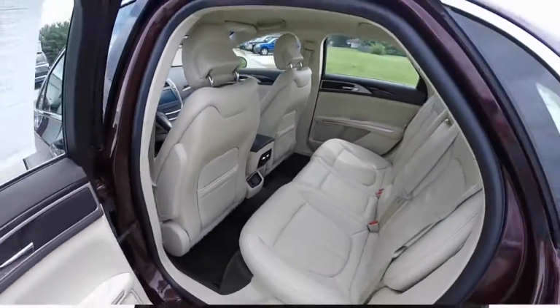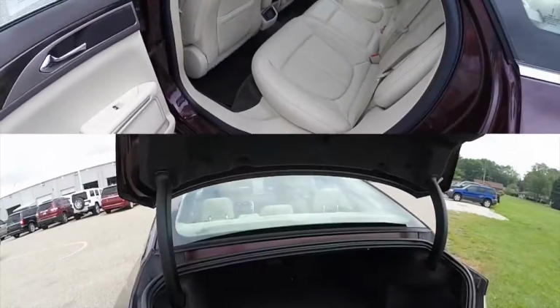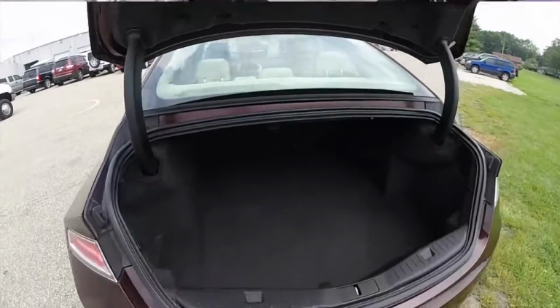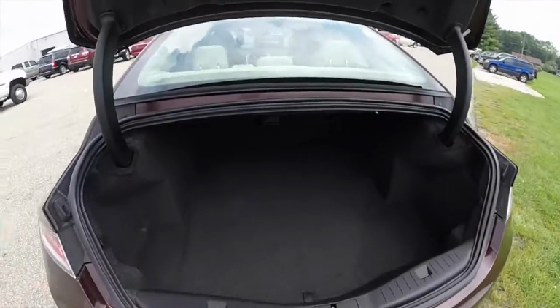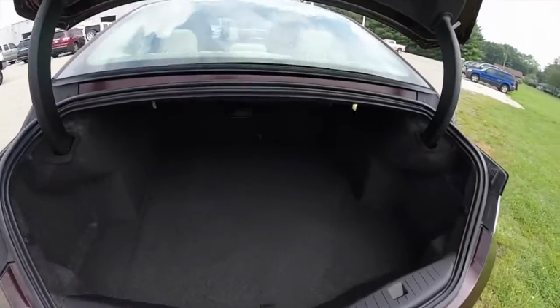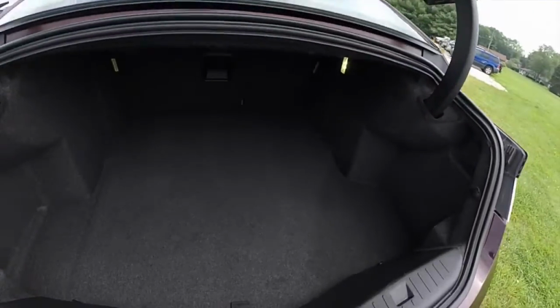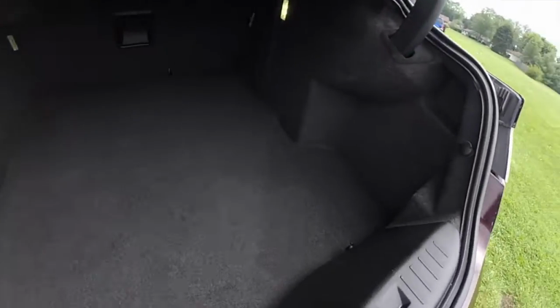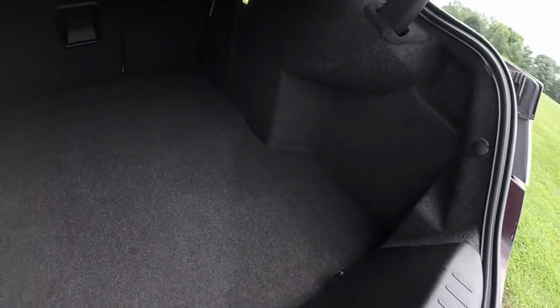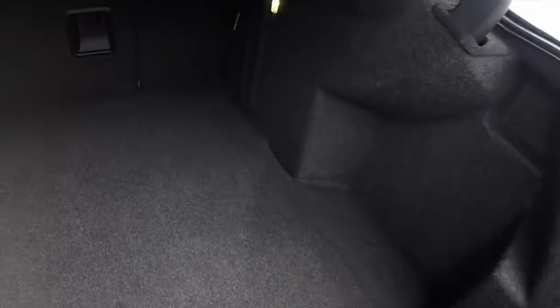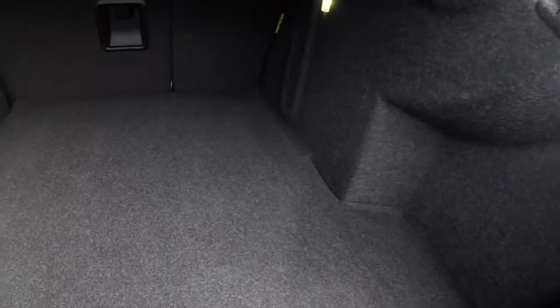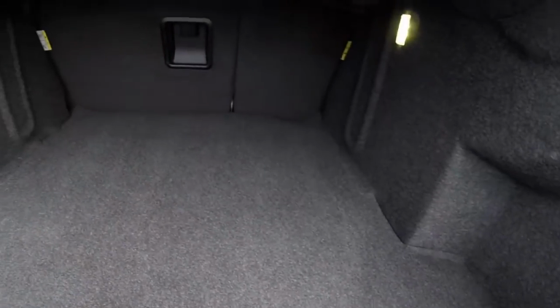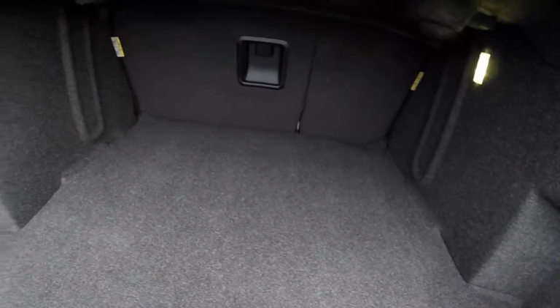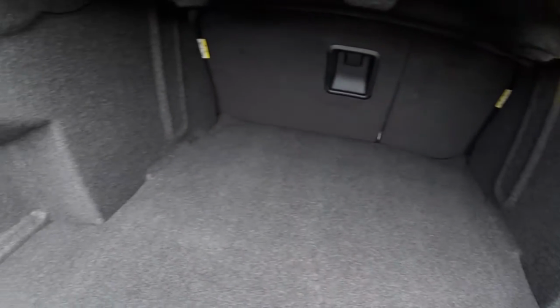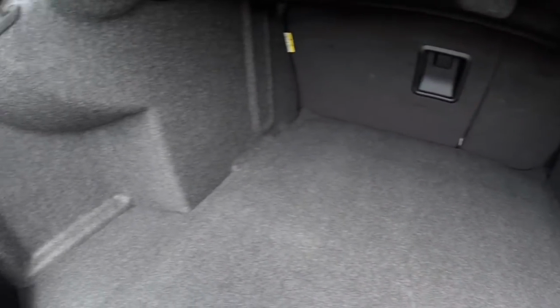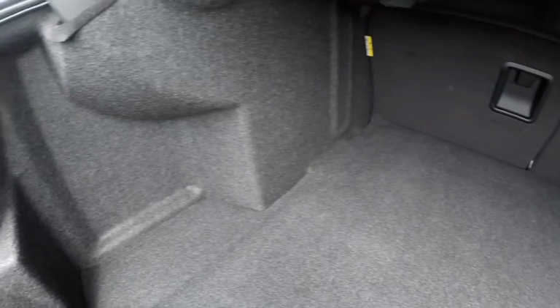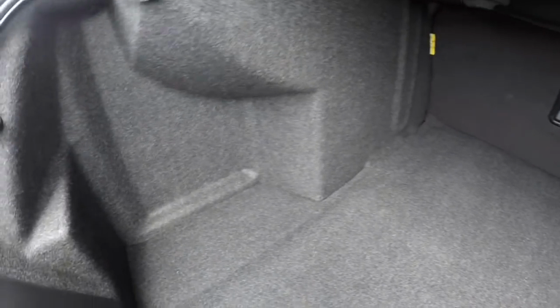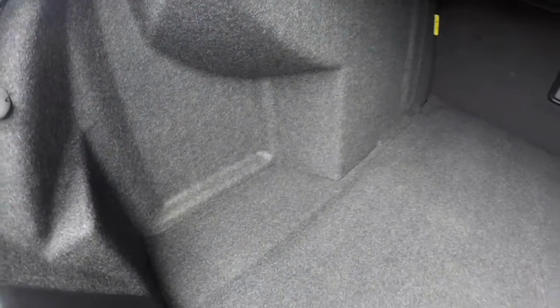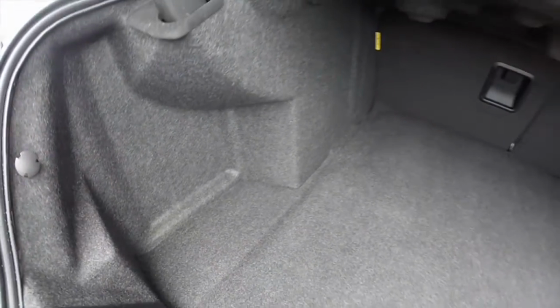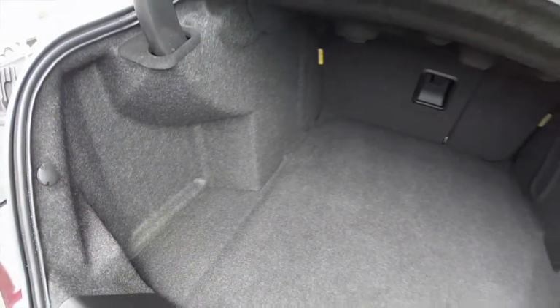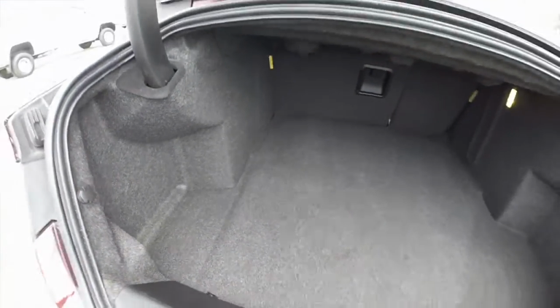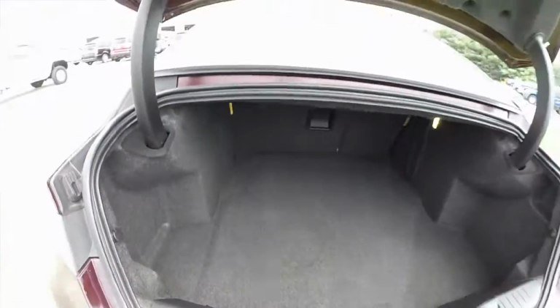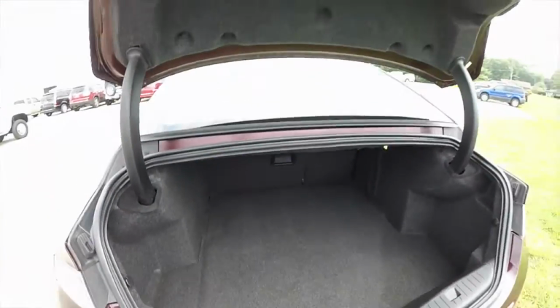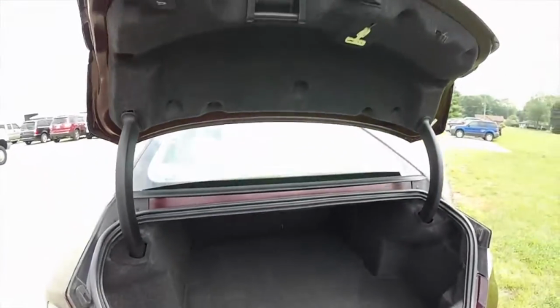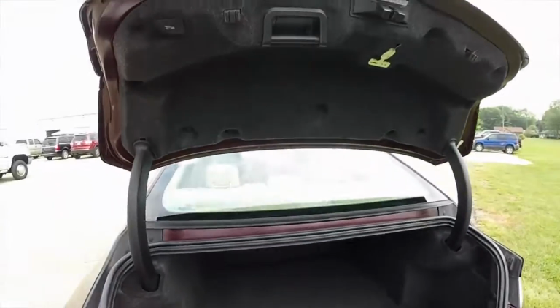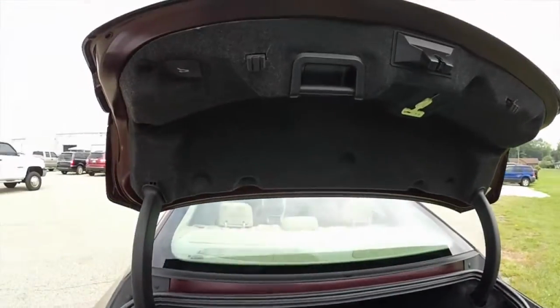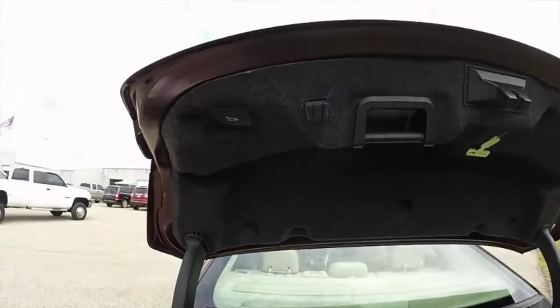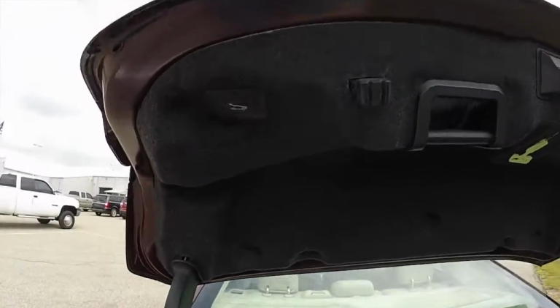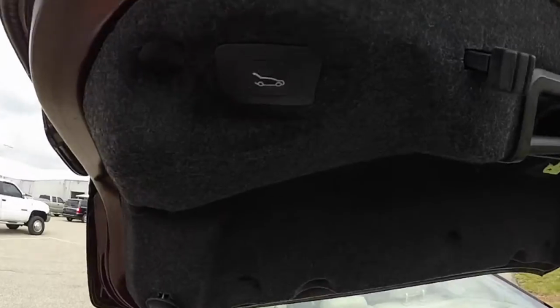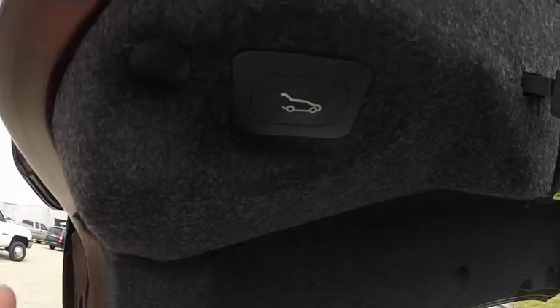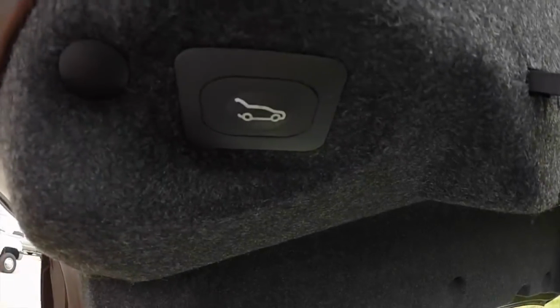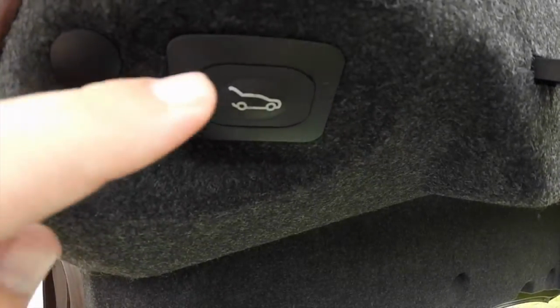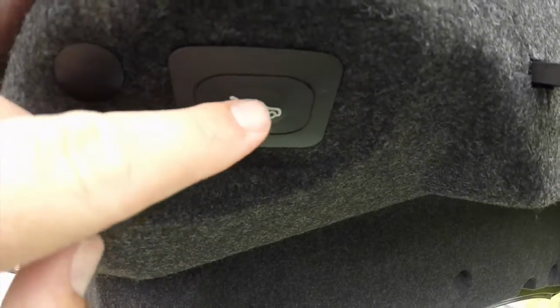This vehicle does have an electronic trunk release and a spacious rear trunk. To close the trunk, you simply press the button in the header panel.